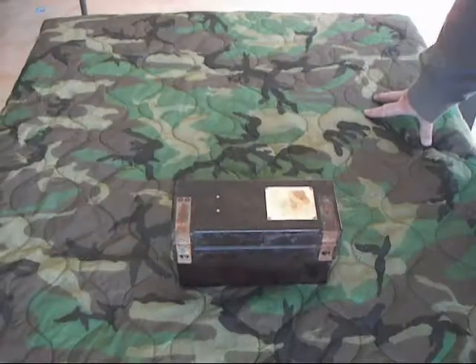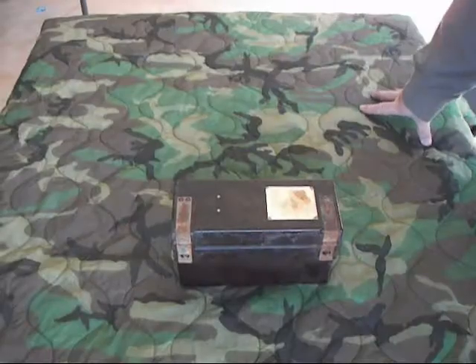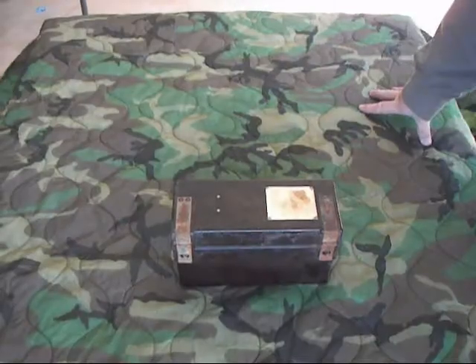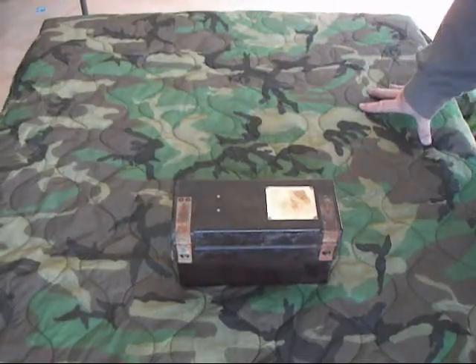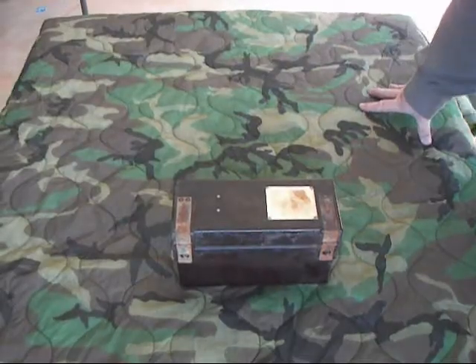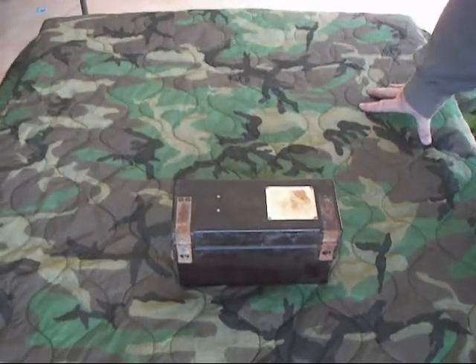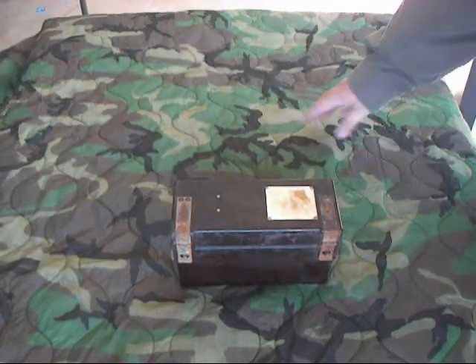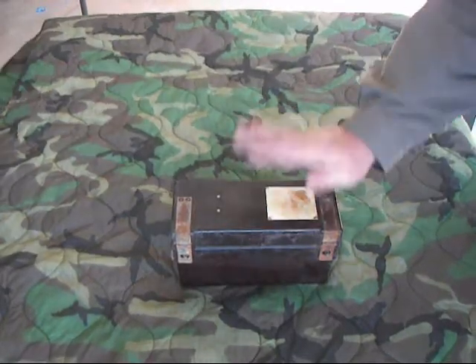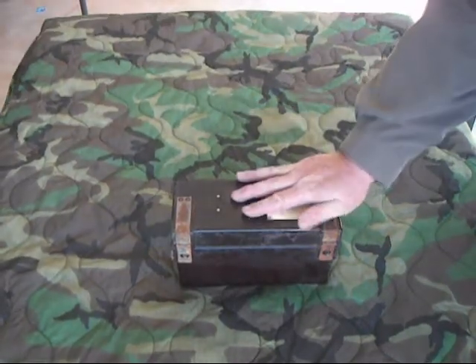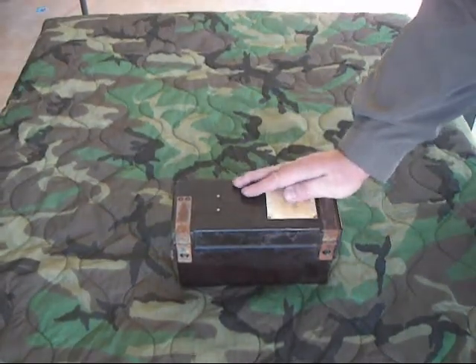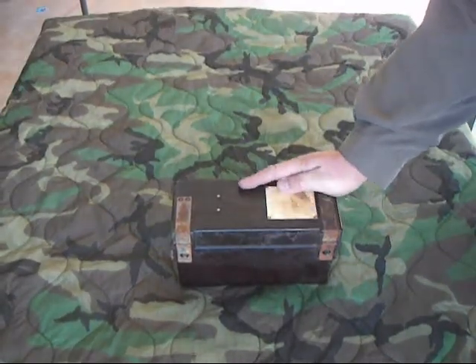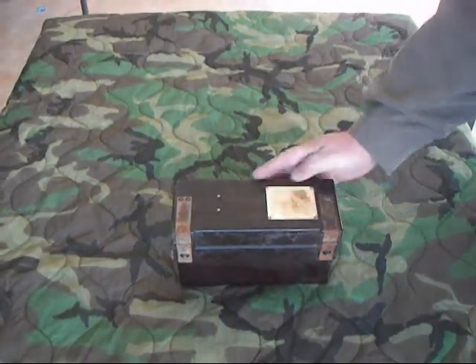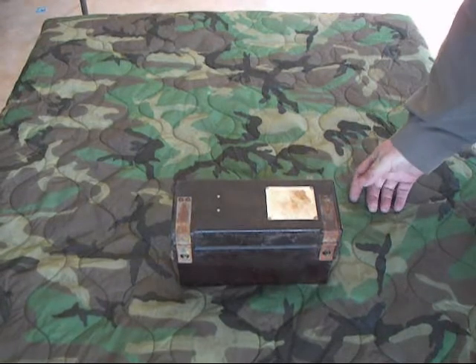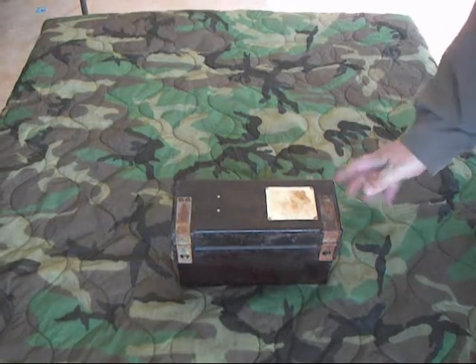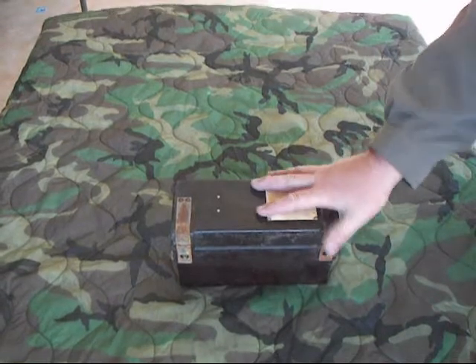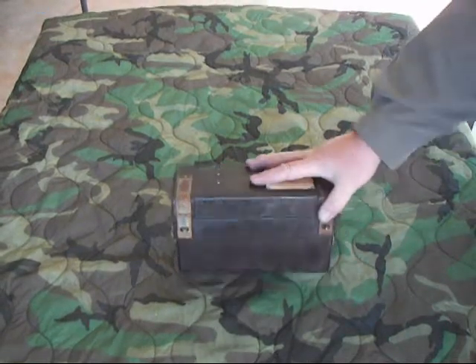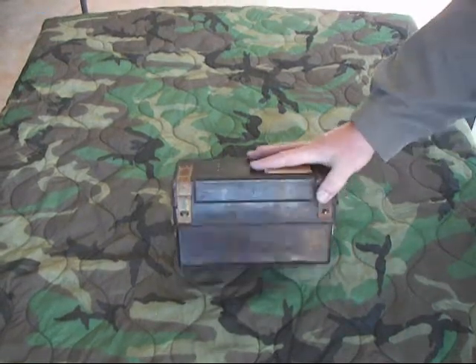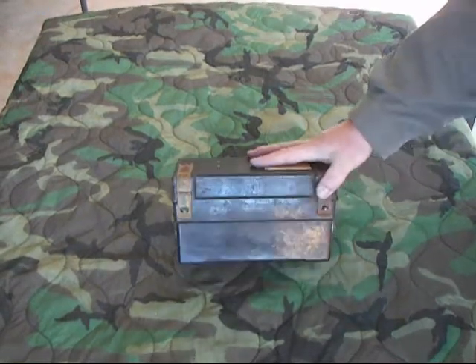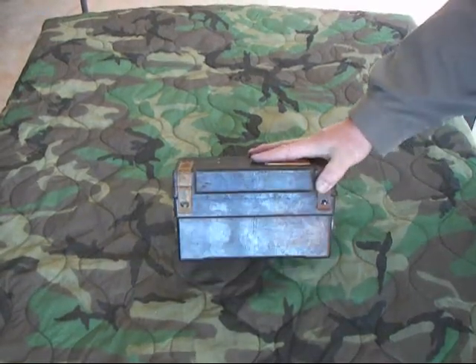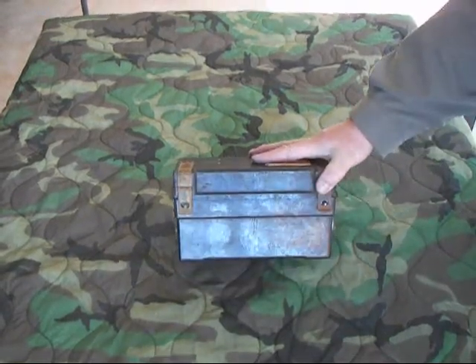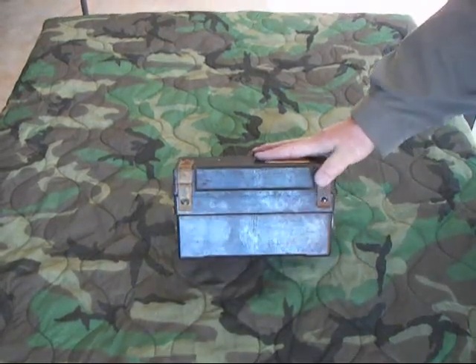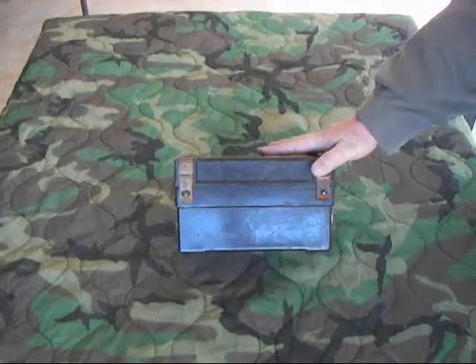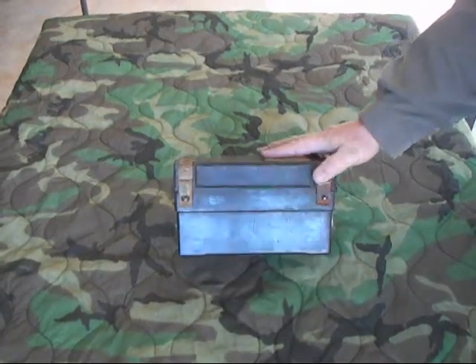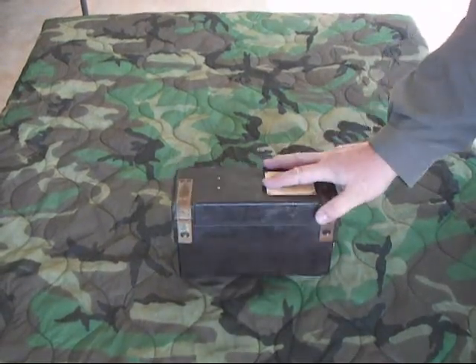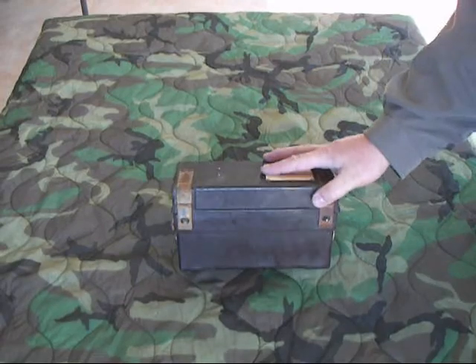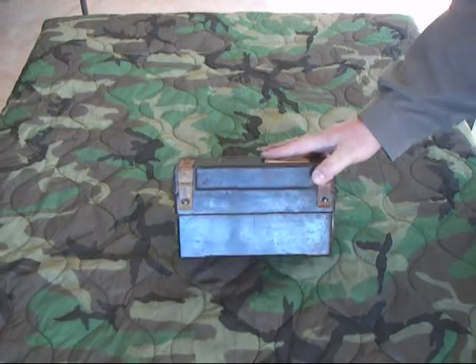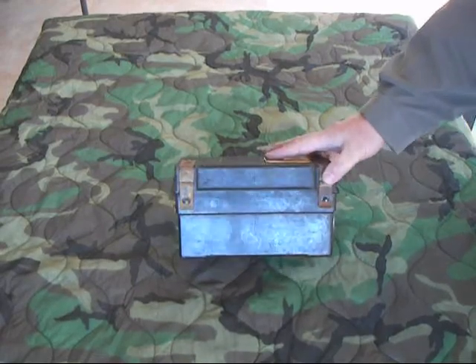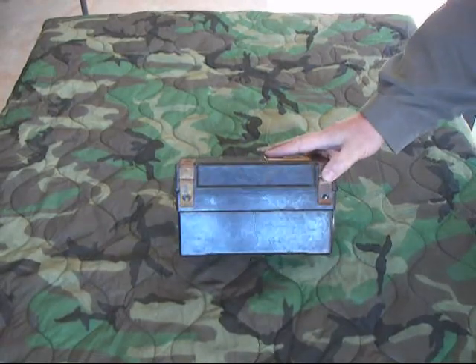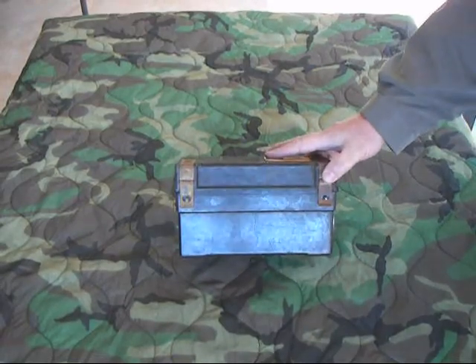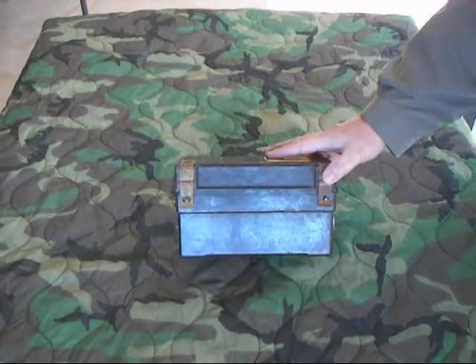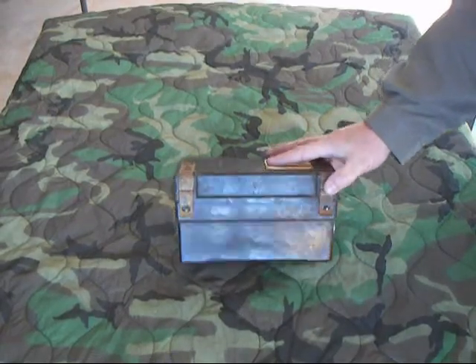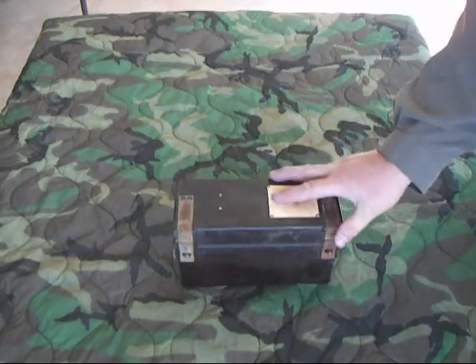Welcome to another episode of TAC Phone Ops. Today we're going to talk about a TA-67. This was a USSR military field phone made in the 60s, 70s, maybe in the 80s.